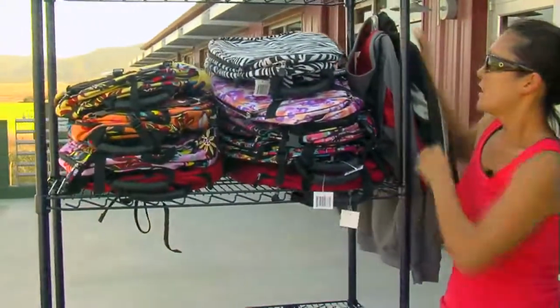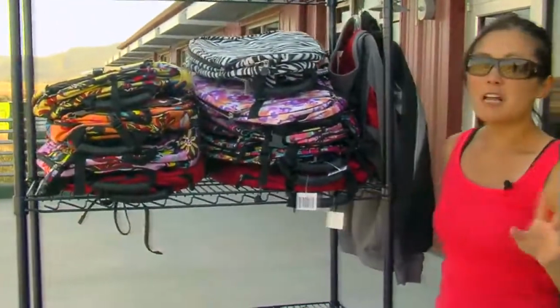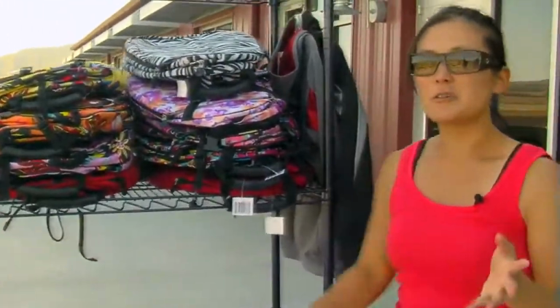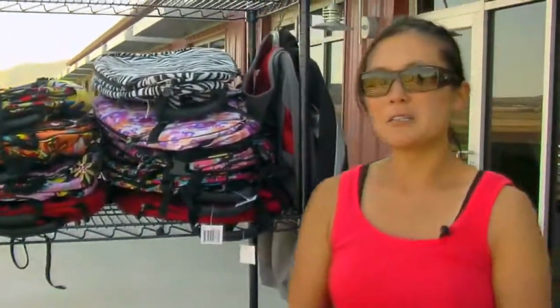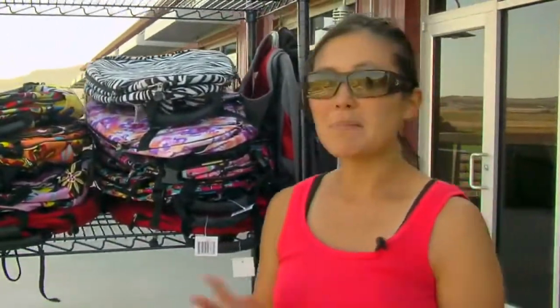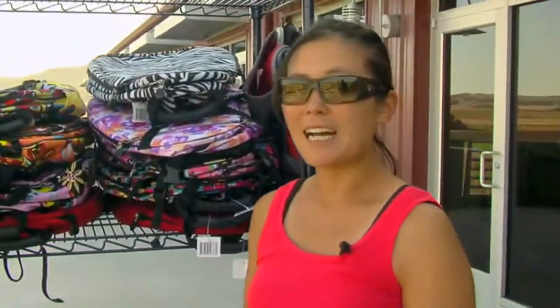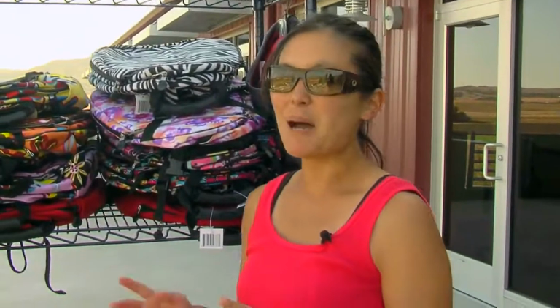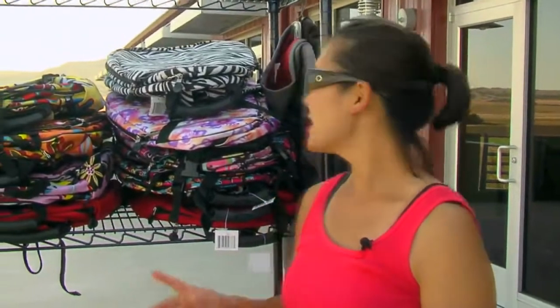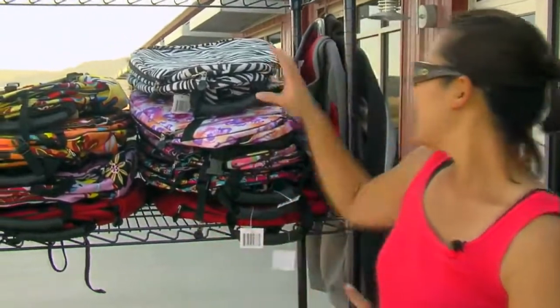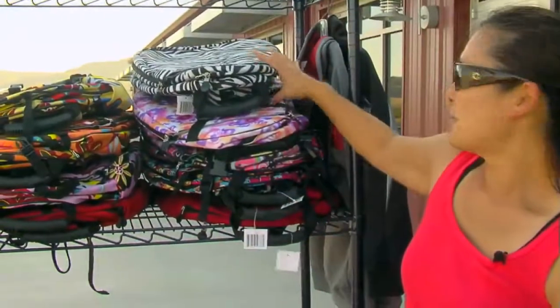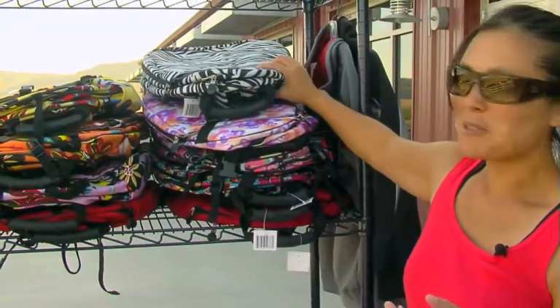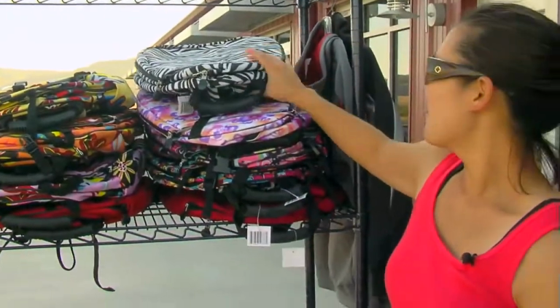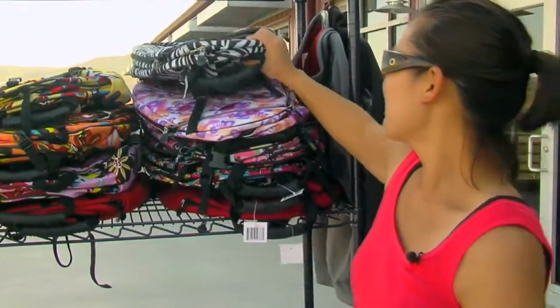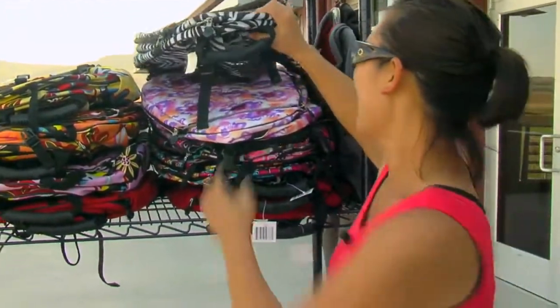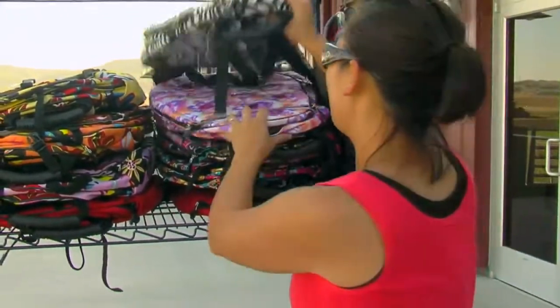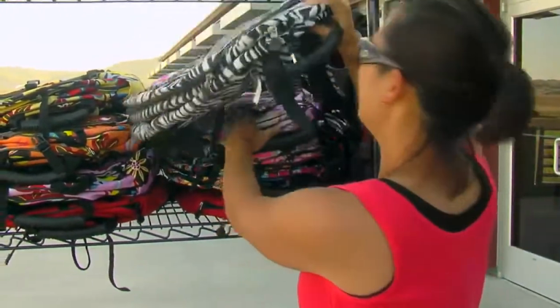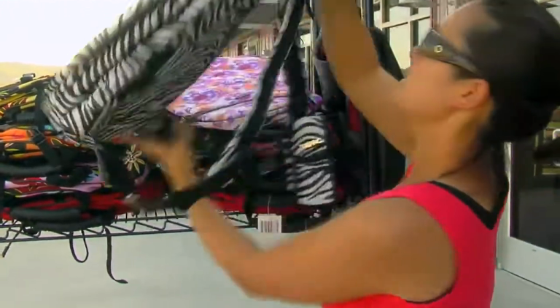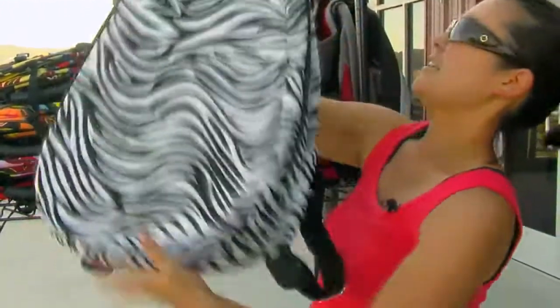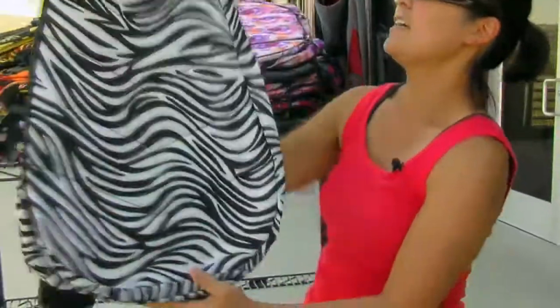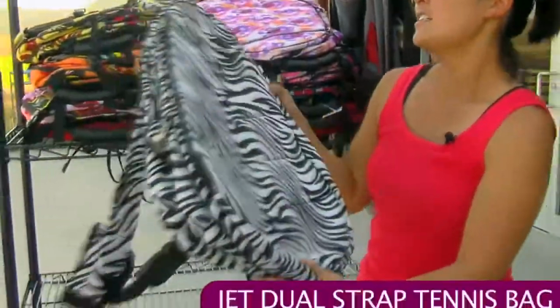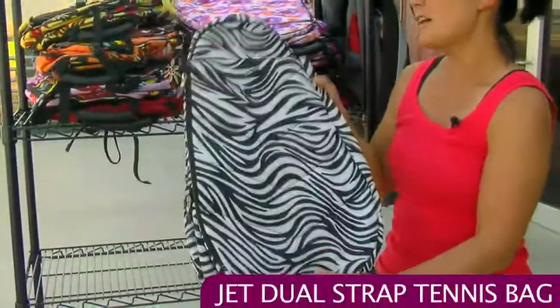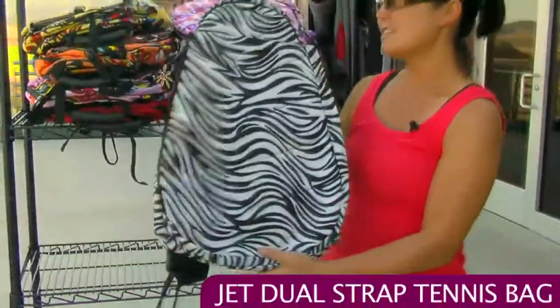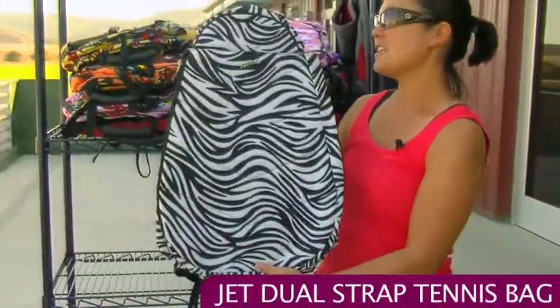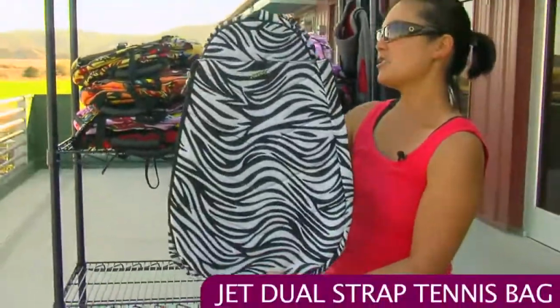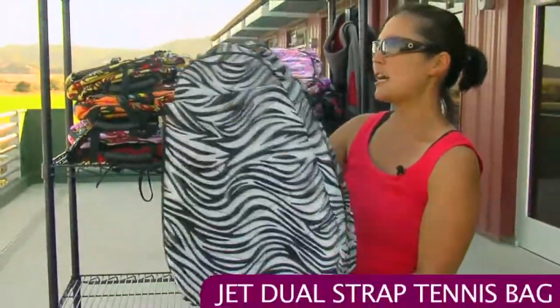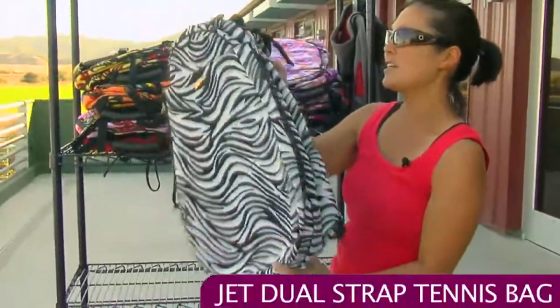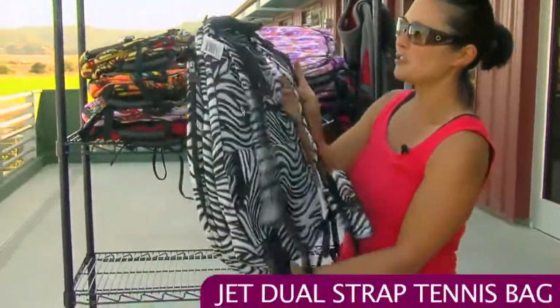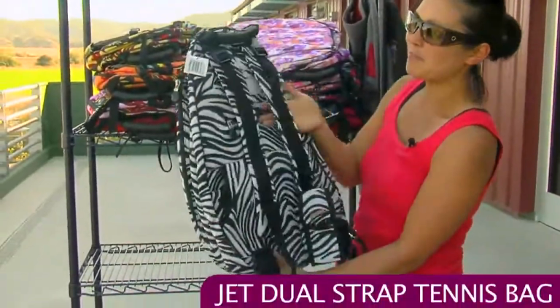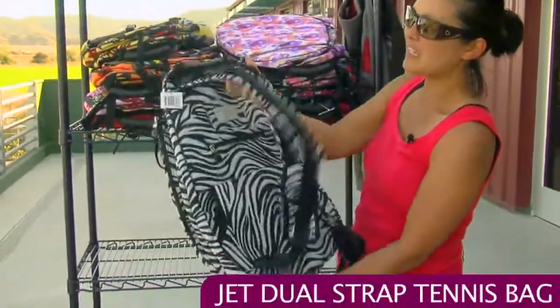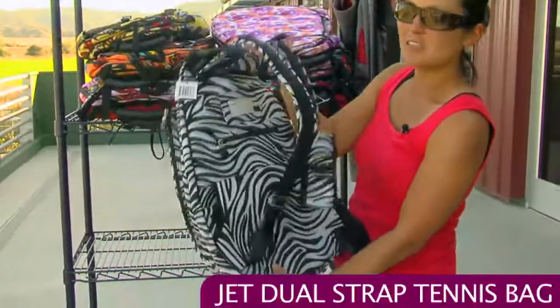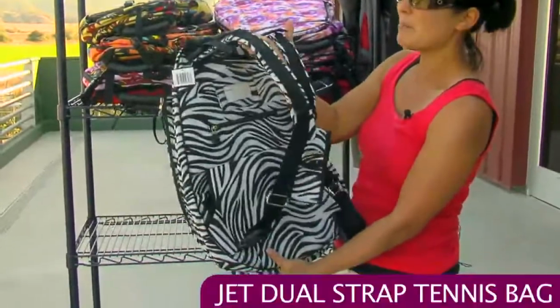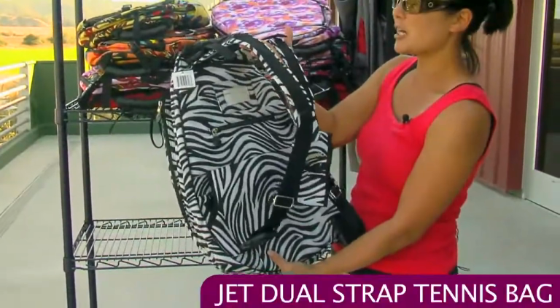We have a lot of new jet bag styles in, about 20, so I pulled just a few to look at. This is the Zebra and this is the dual strap bag — dual strap meaning it's got backpack straps.